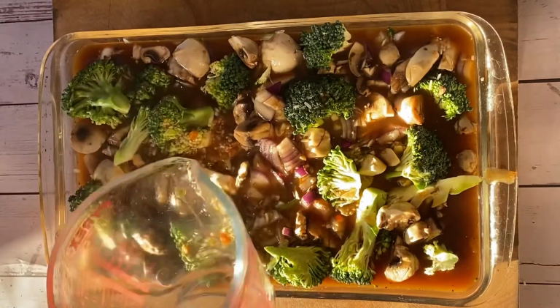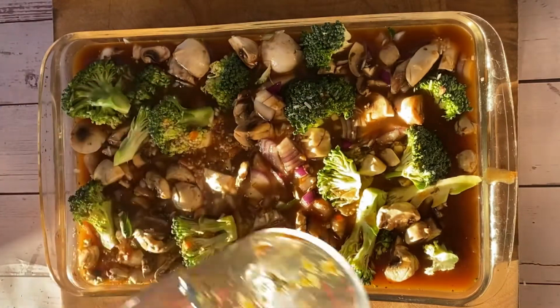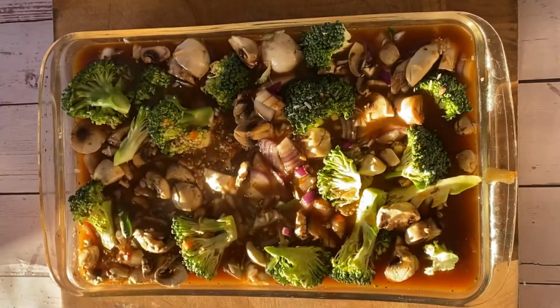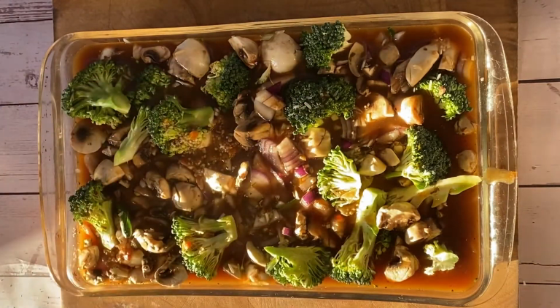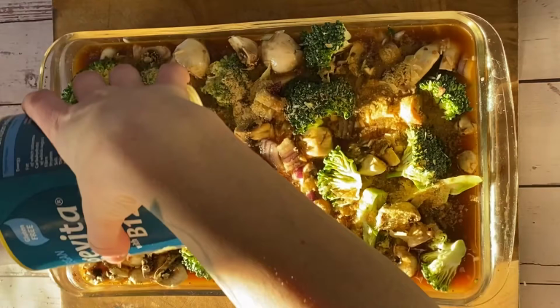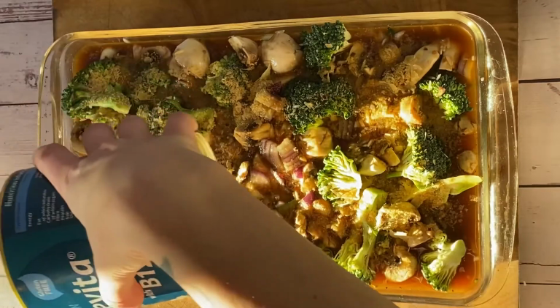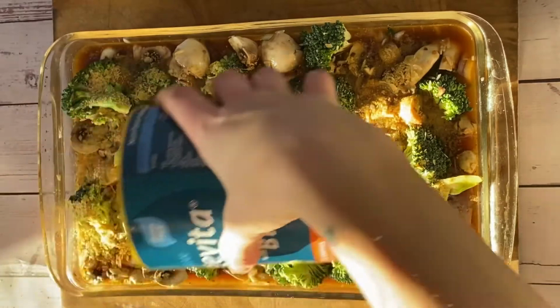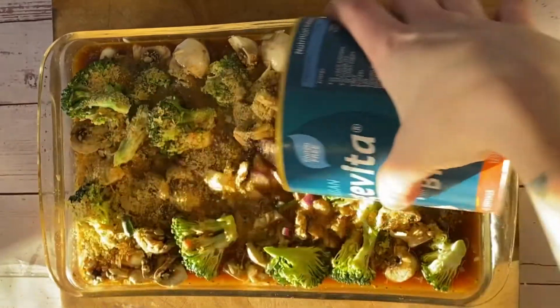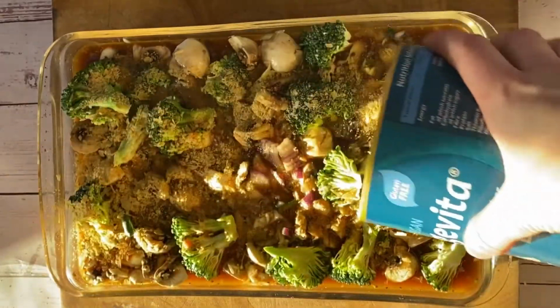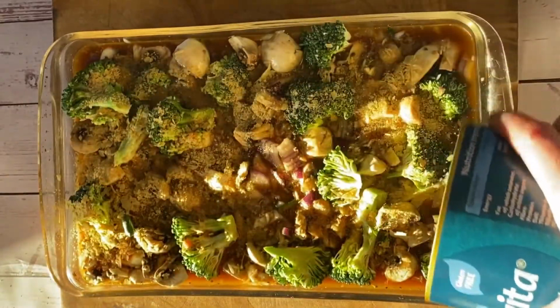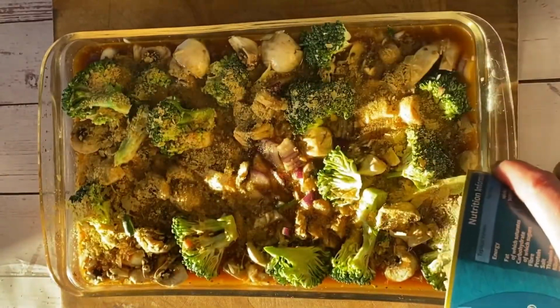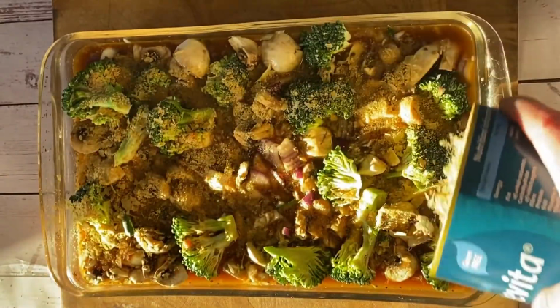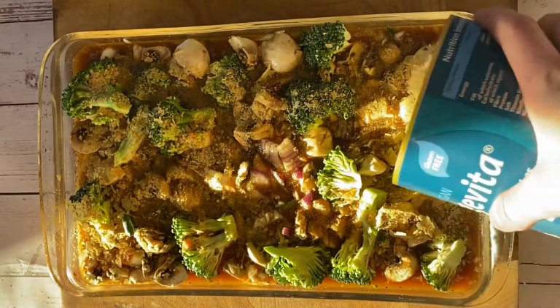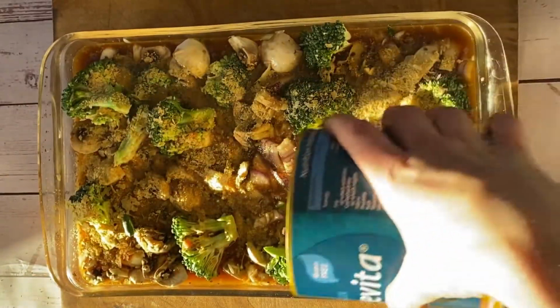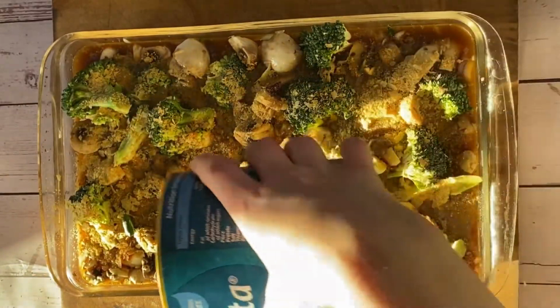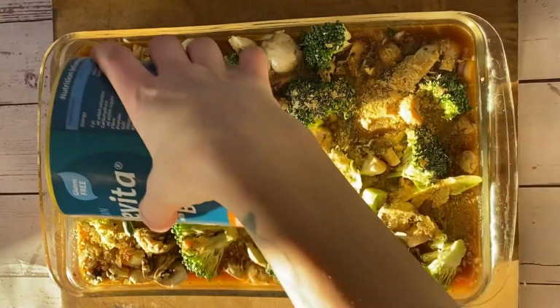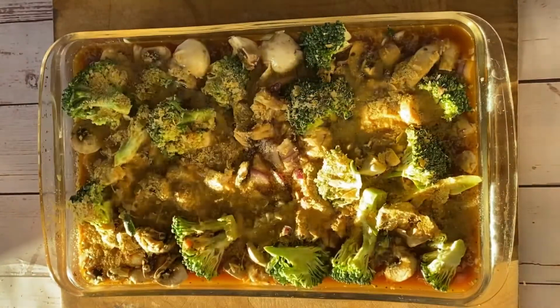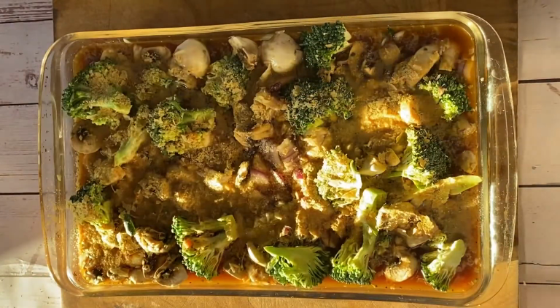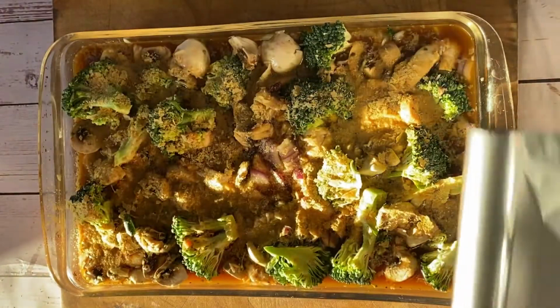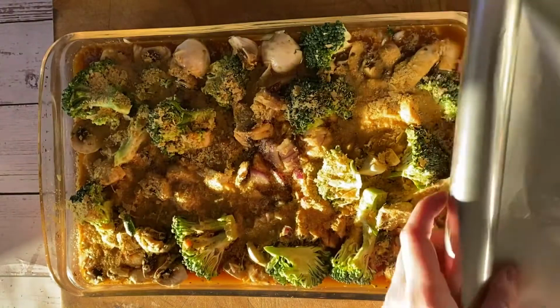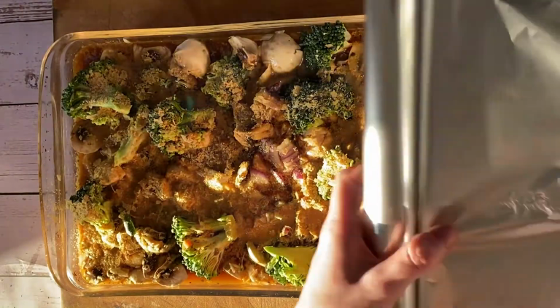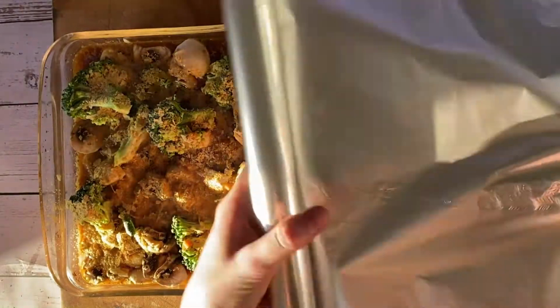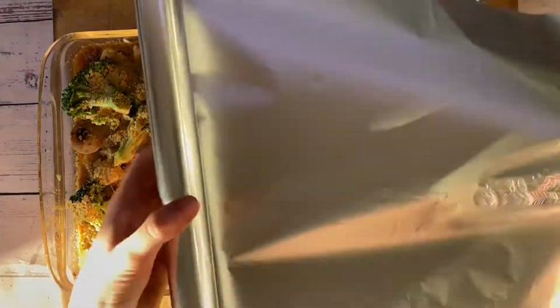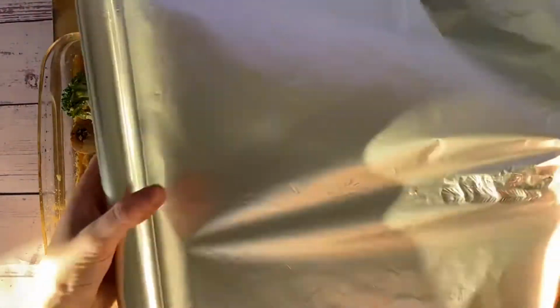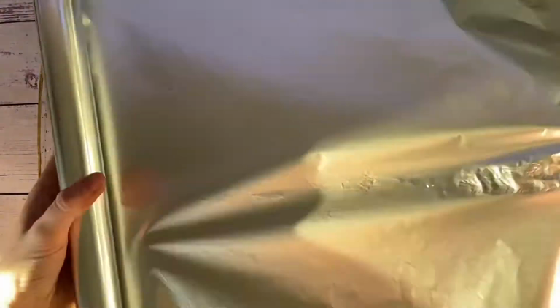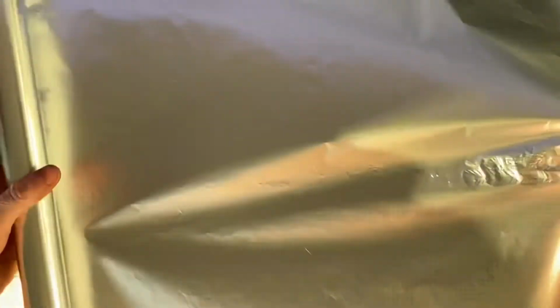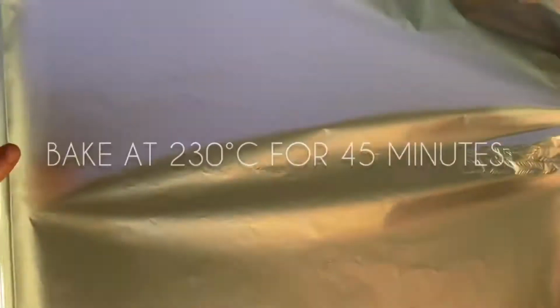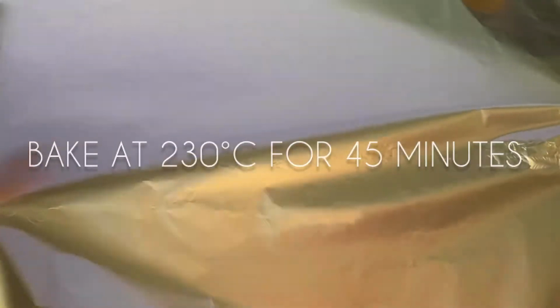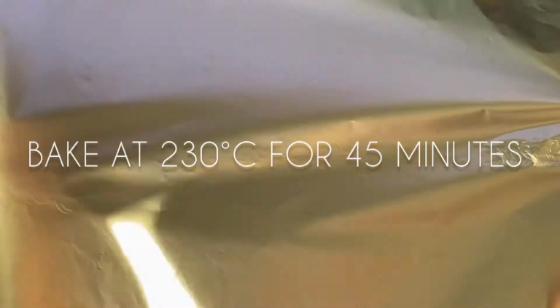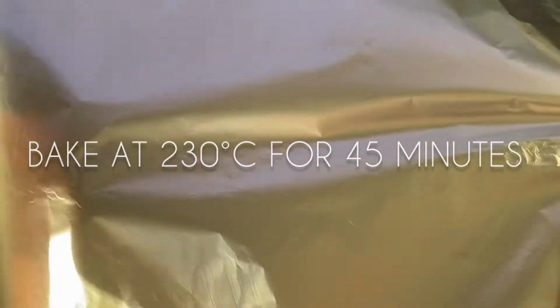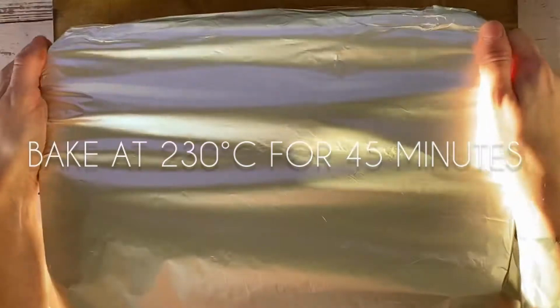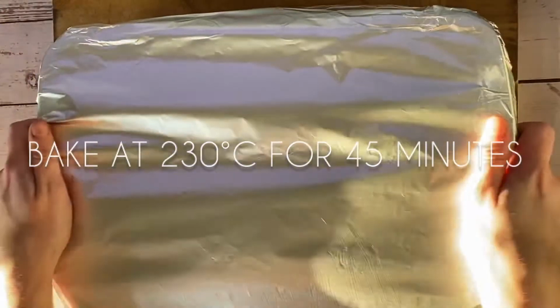Finally, I'm just covering it with some nutritional yeast, and then tightly placing some tin foil over the top of the dish. And you're going to bake that on a high heat for 45 minutes.